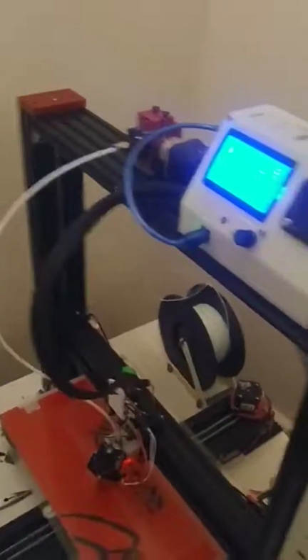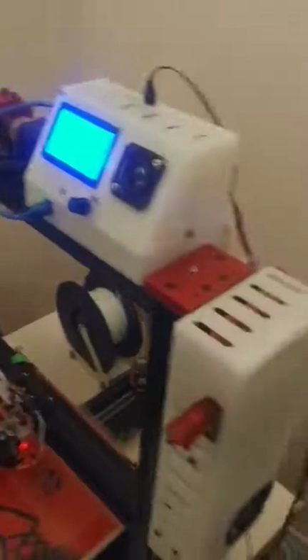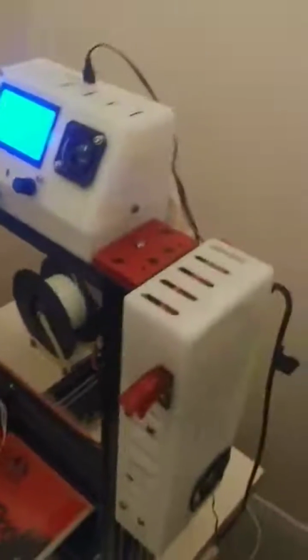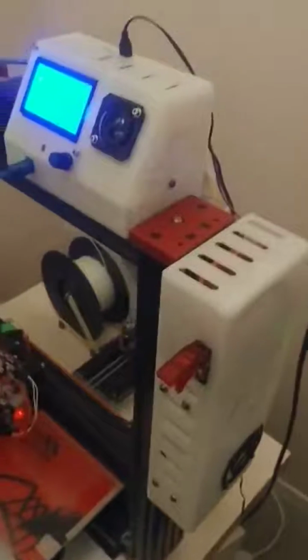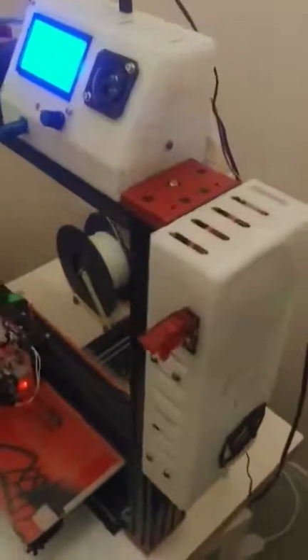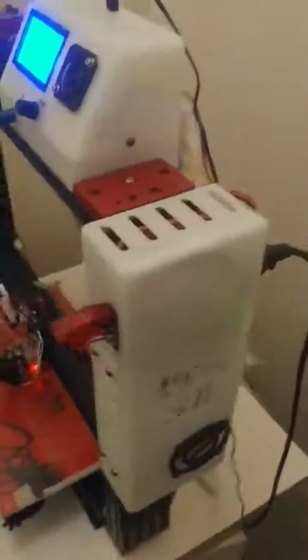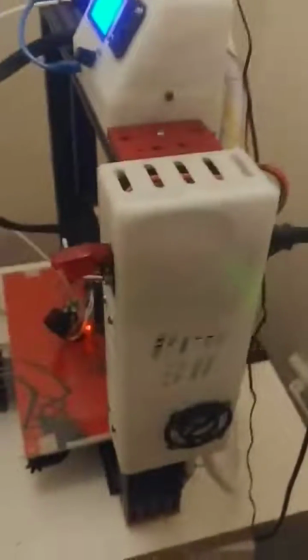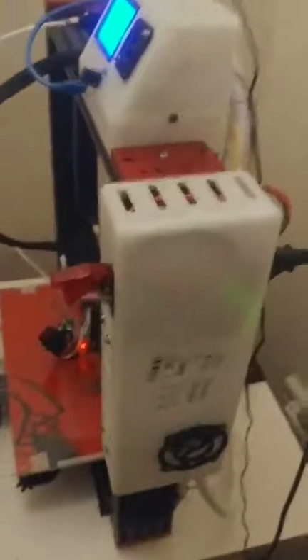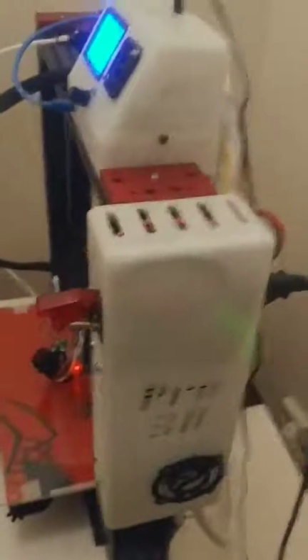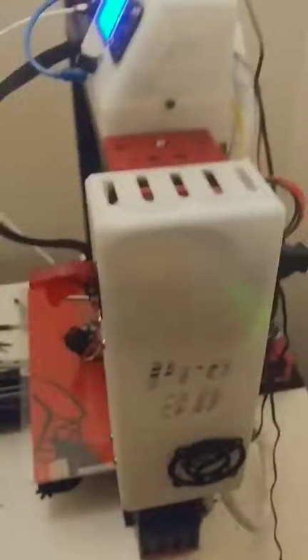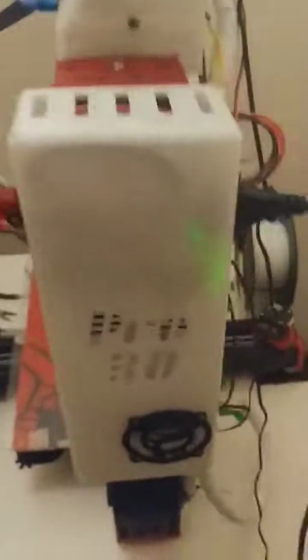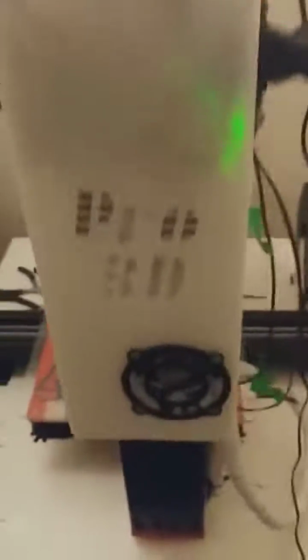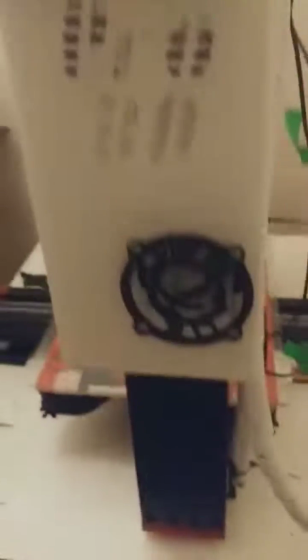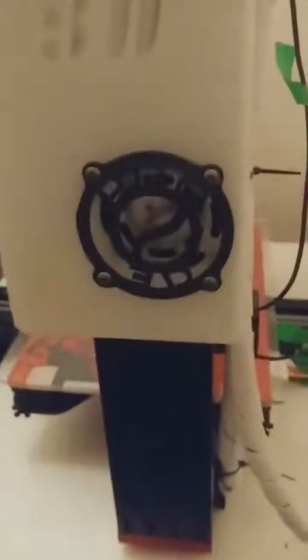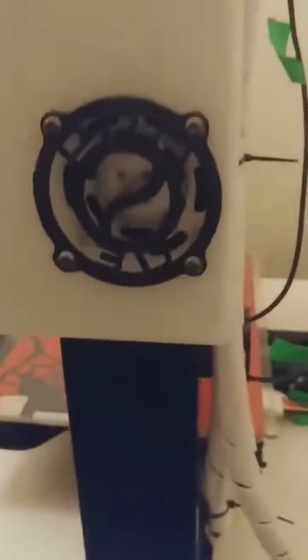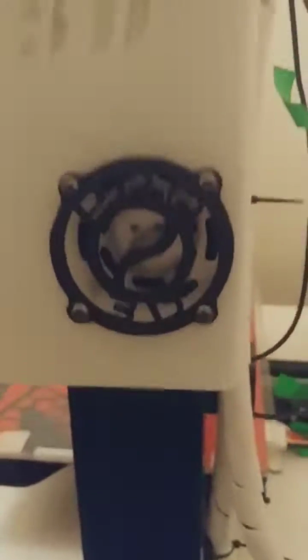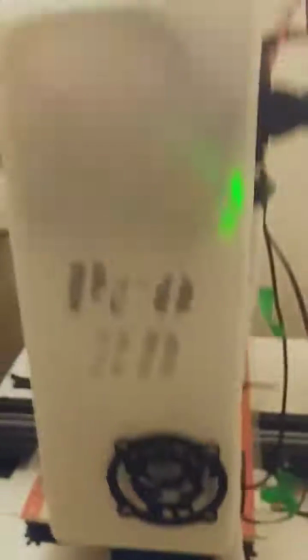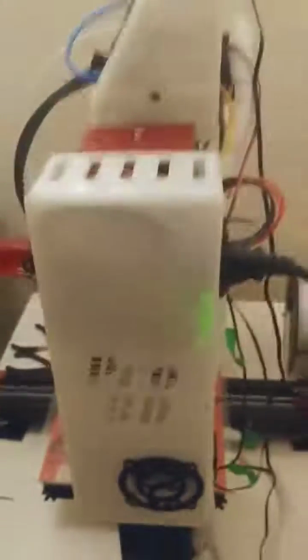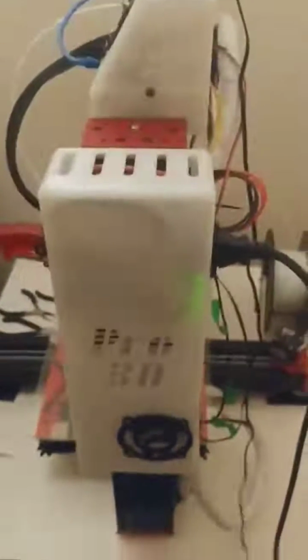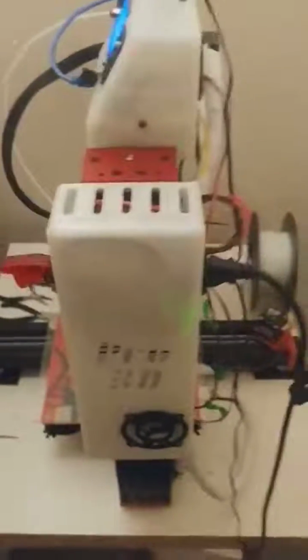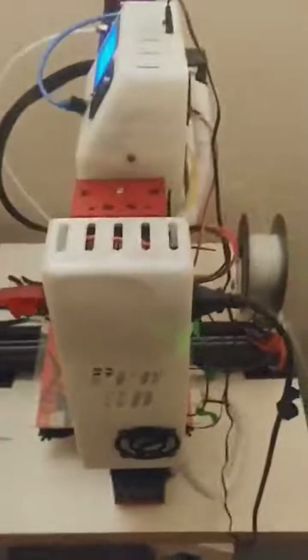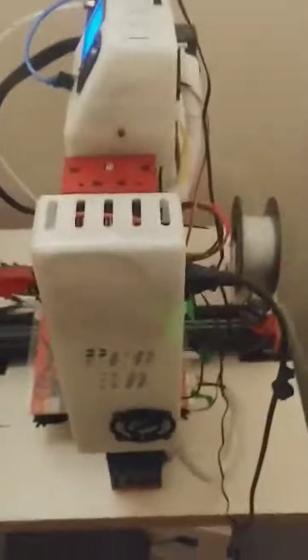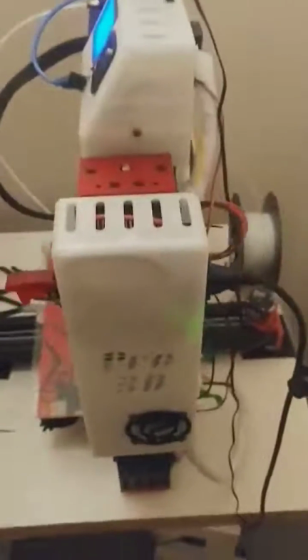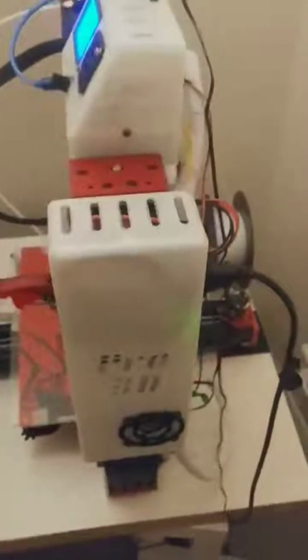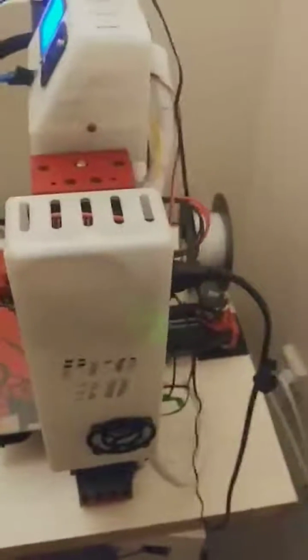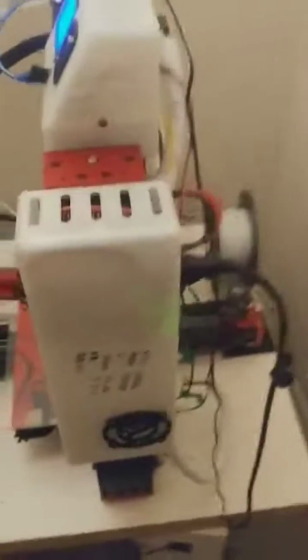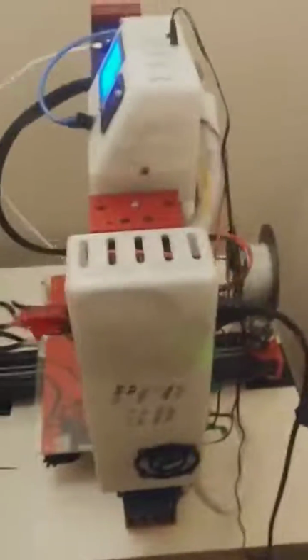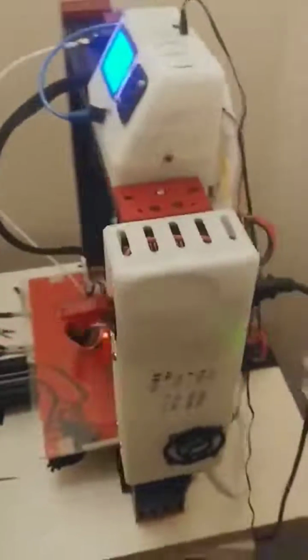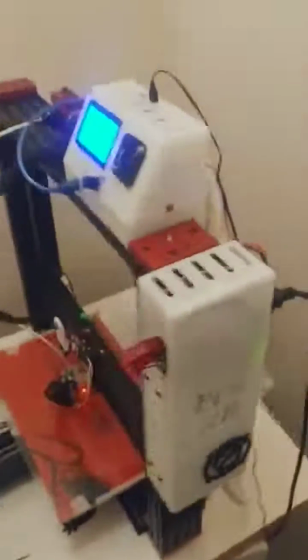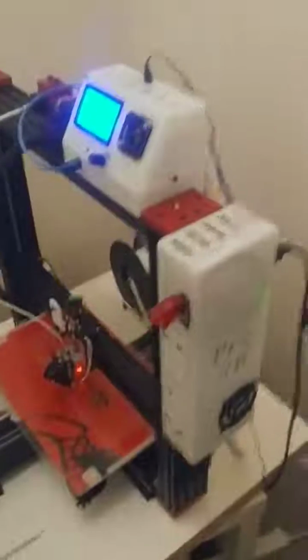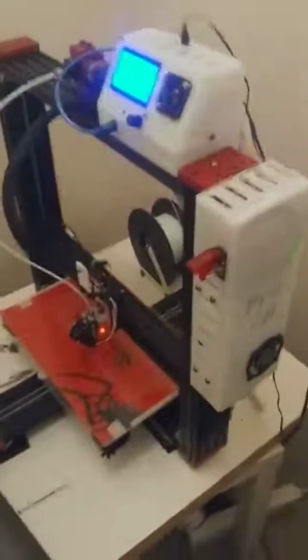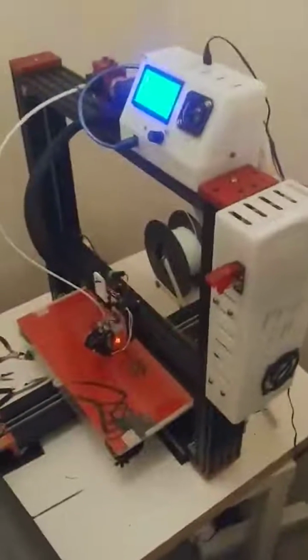Not much more to do with this now. I wish I could quiet down this fan — we'll look about that later. There you go.